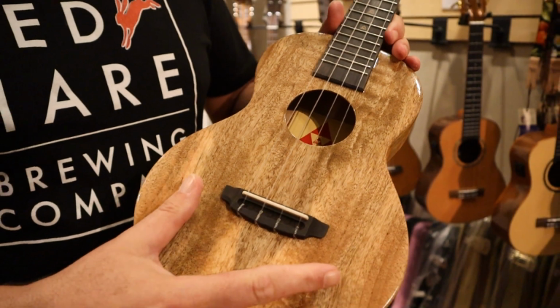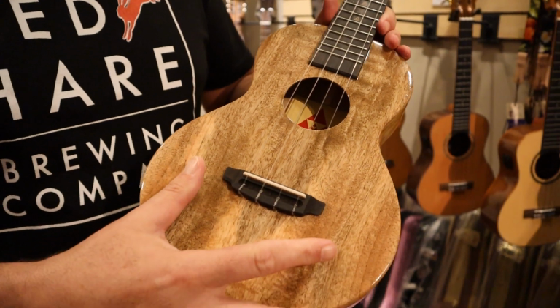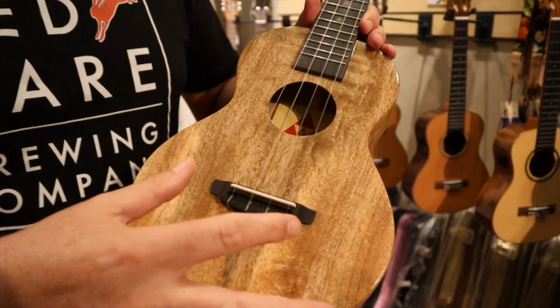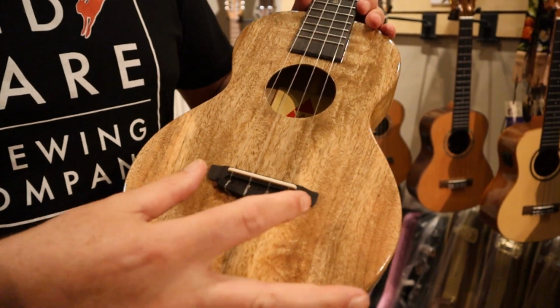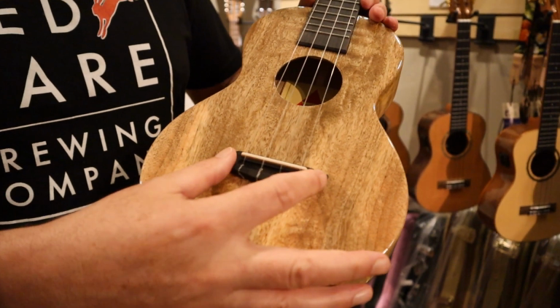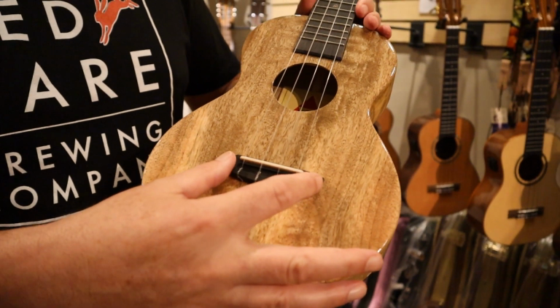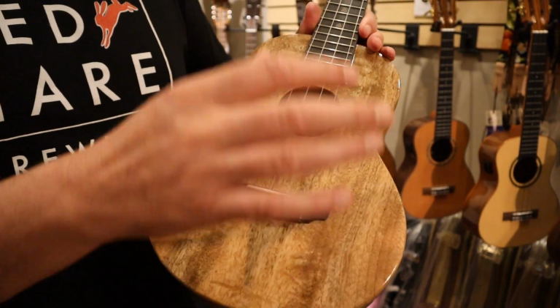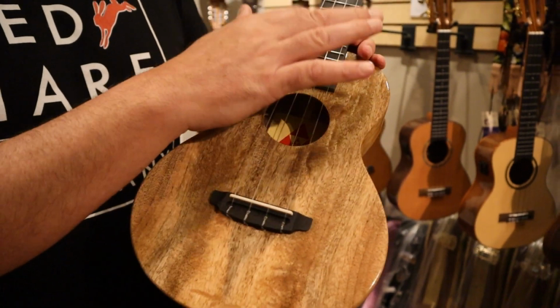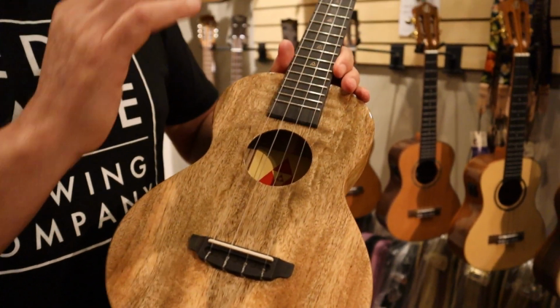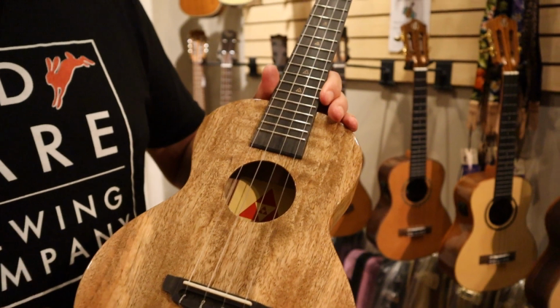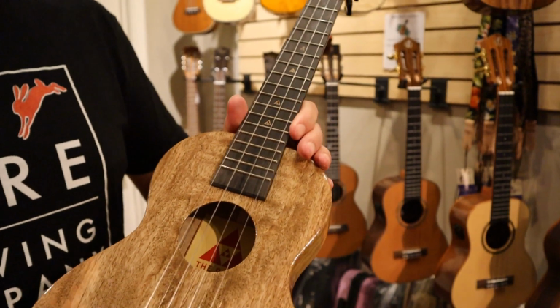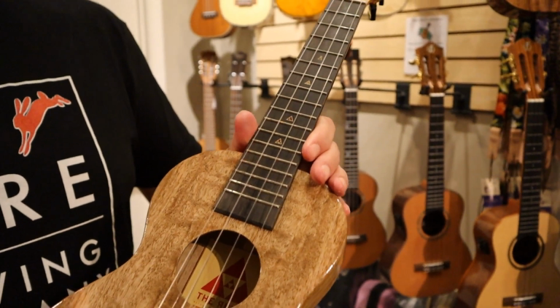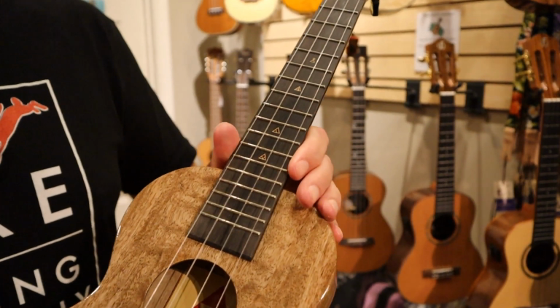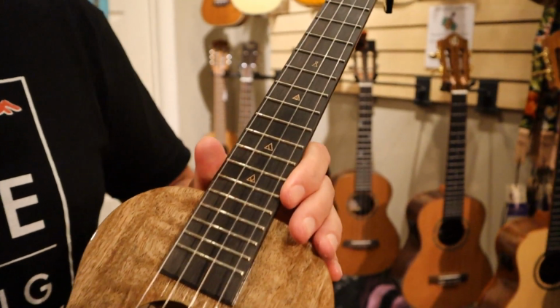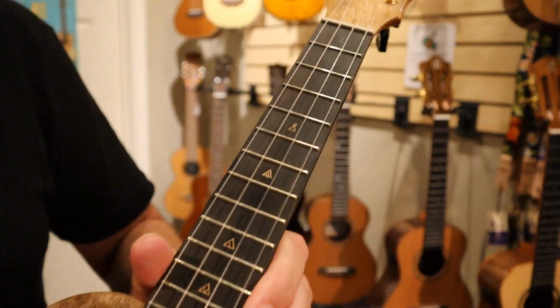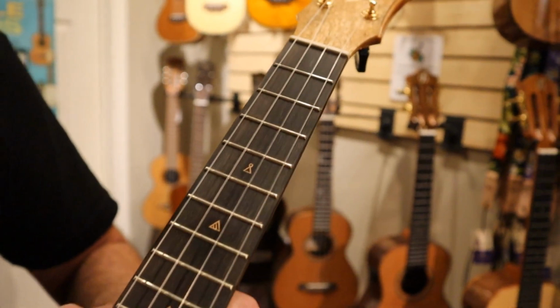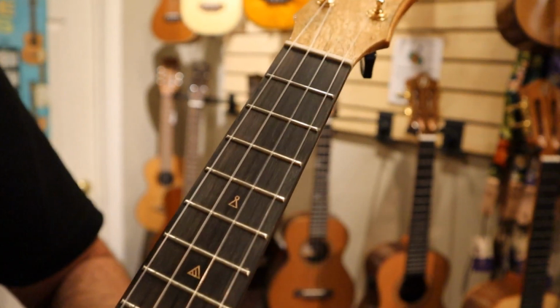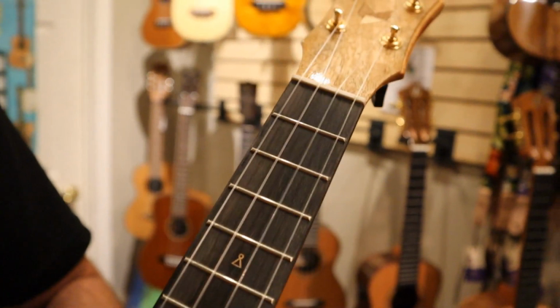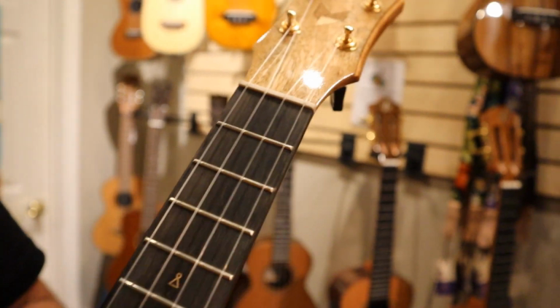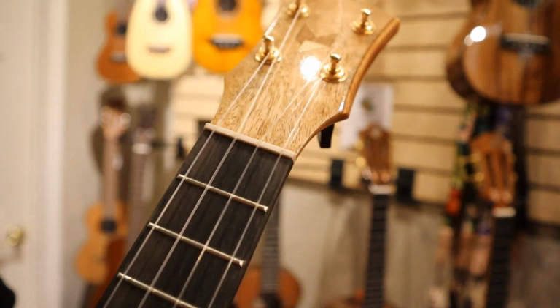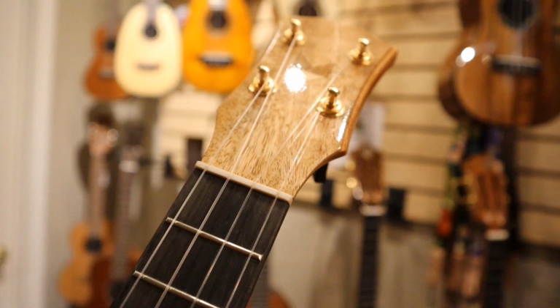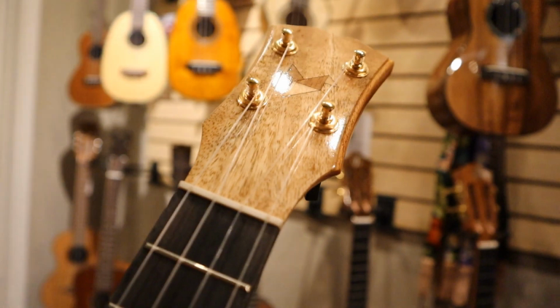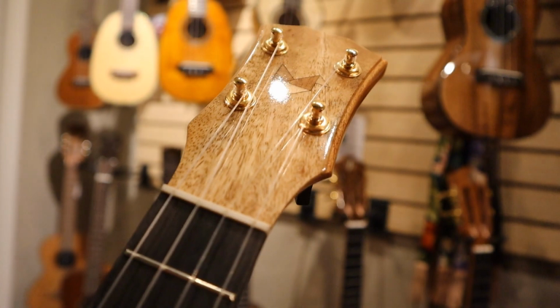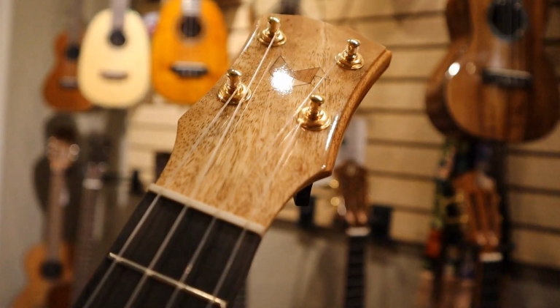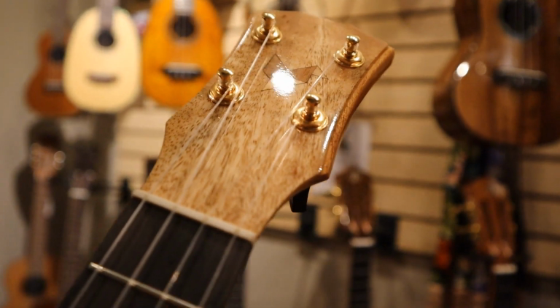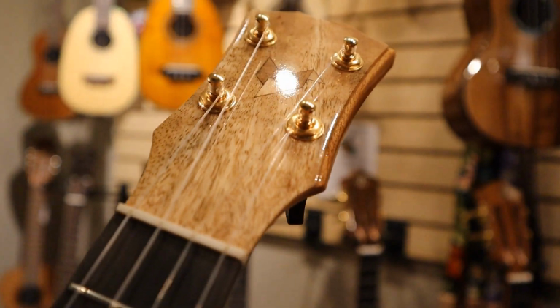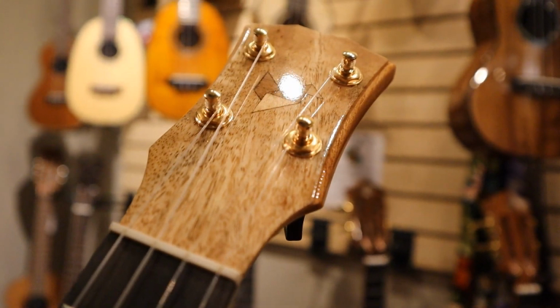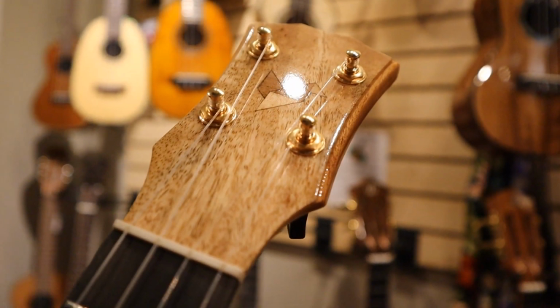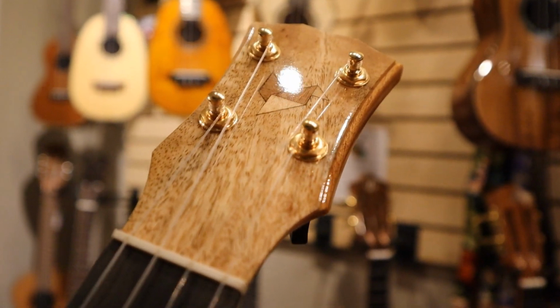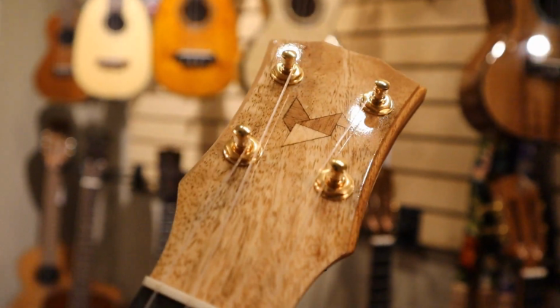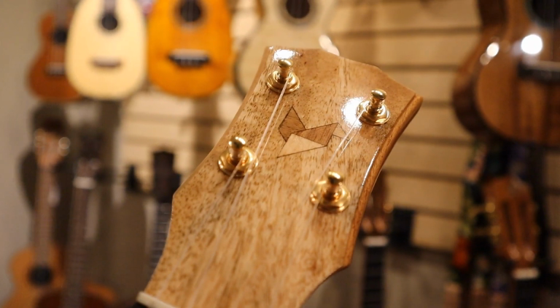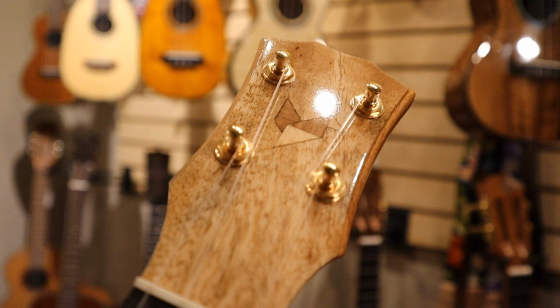This is solid mango wood. There's also an ebony bridge and an ebony fingerboard with position markers on the front and the sides. Up on the top, you've got a mango wood head plate with the Rebel Brand inlay.